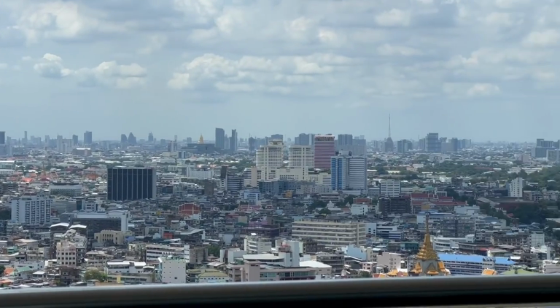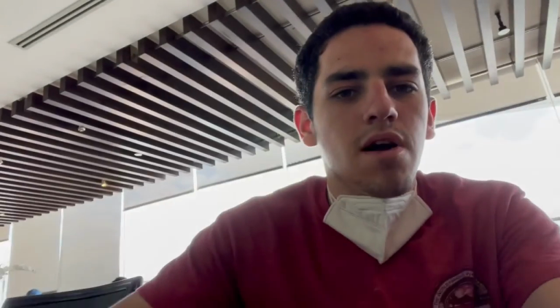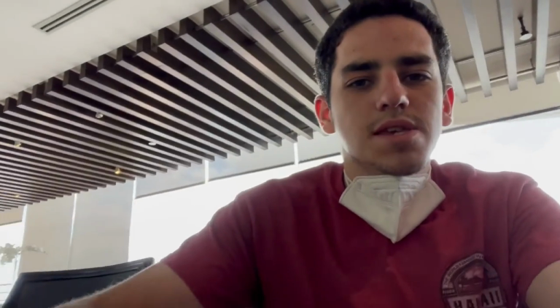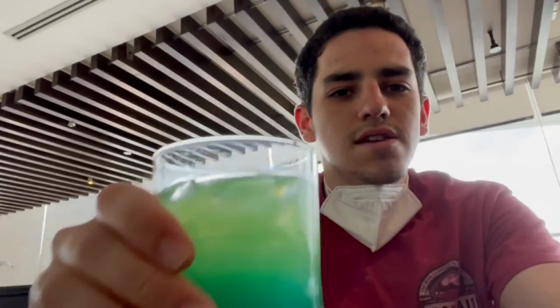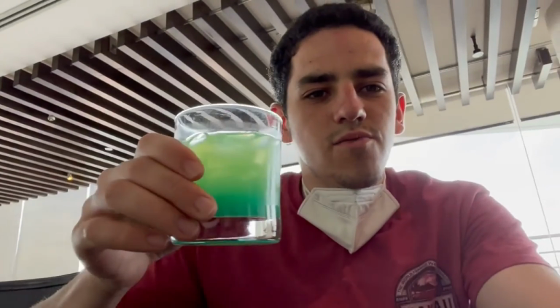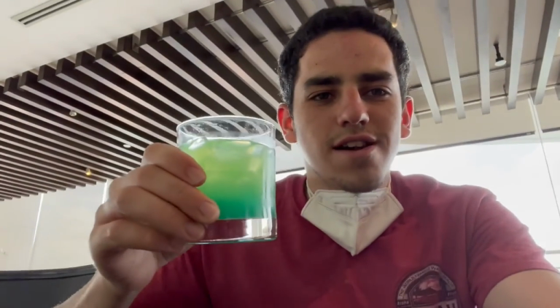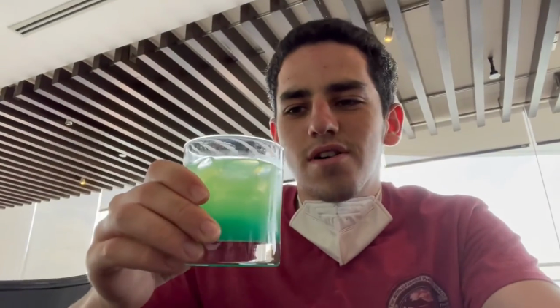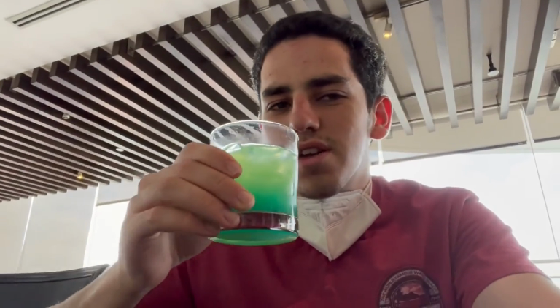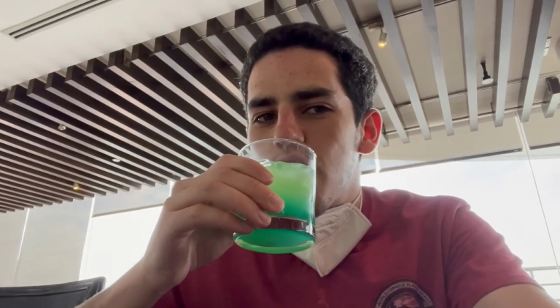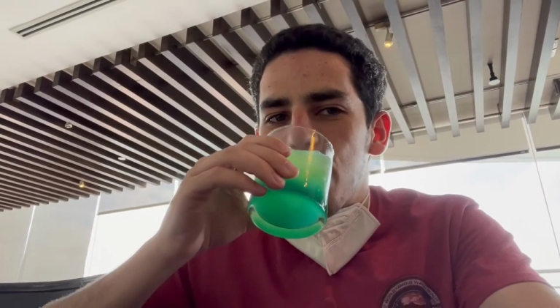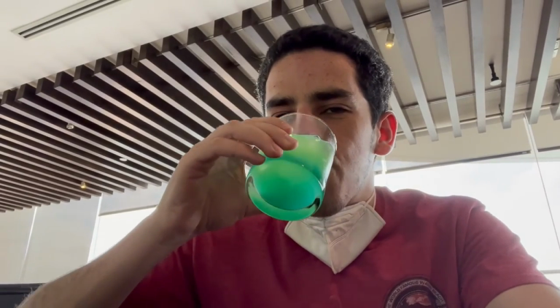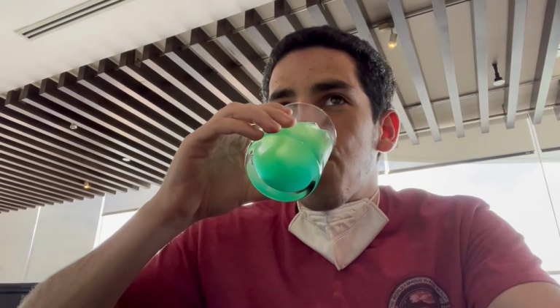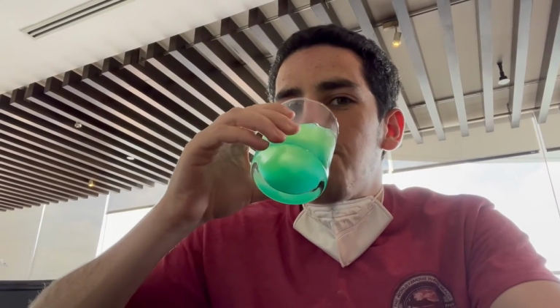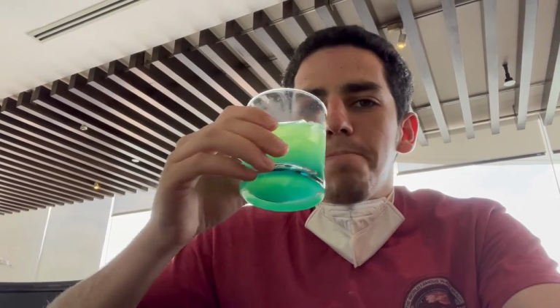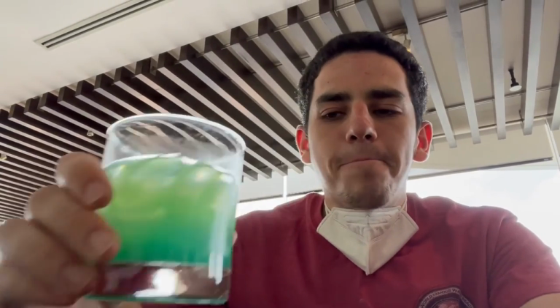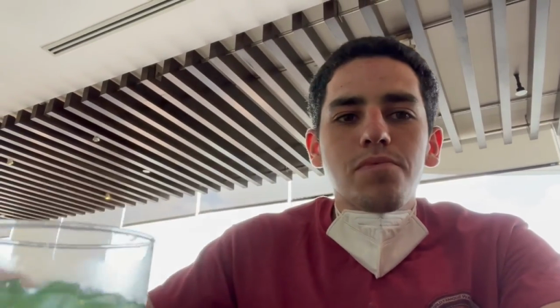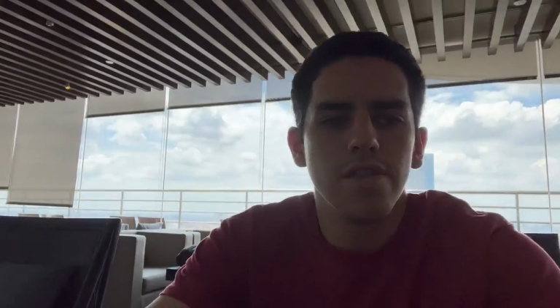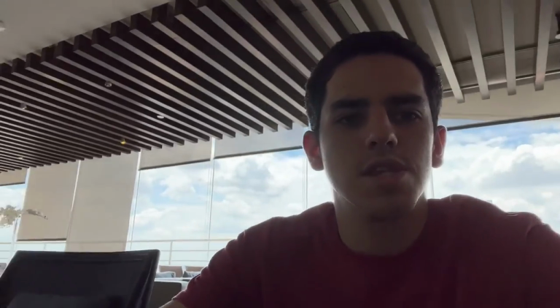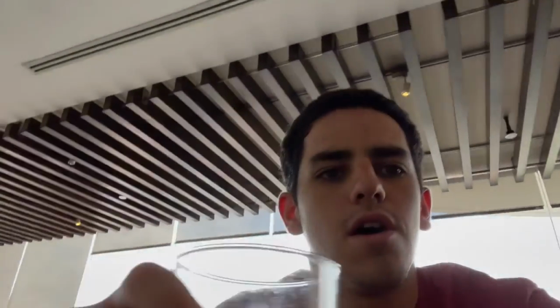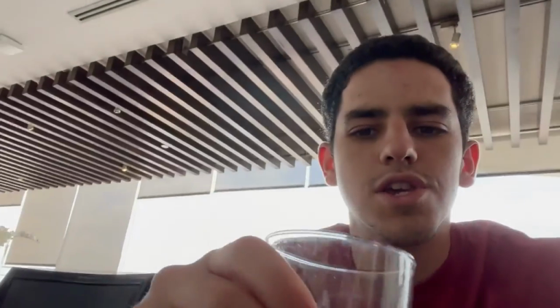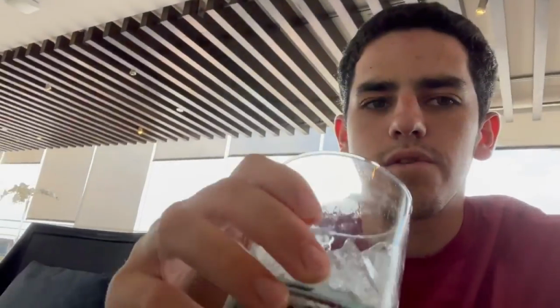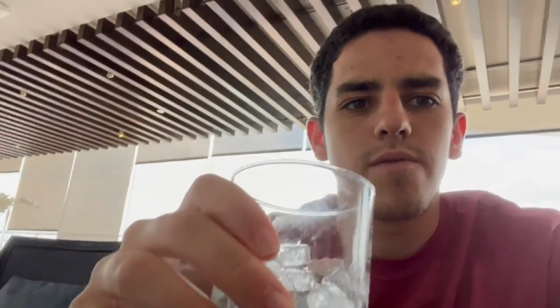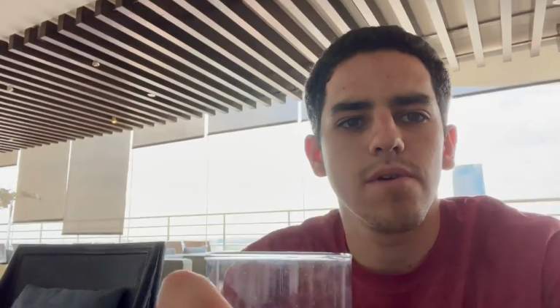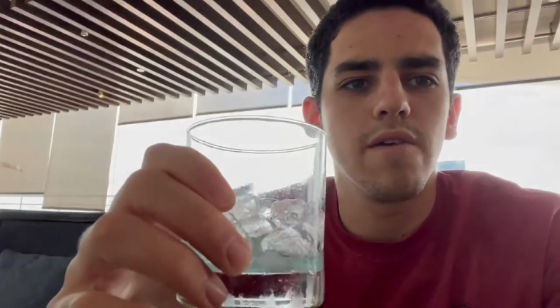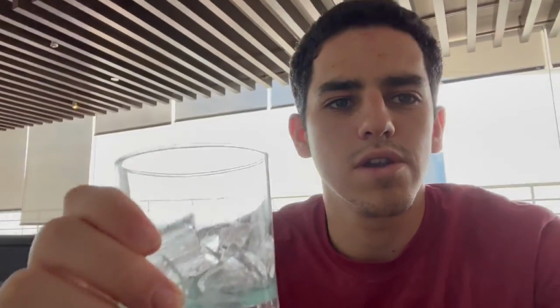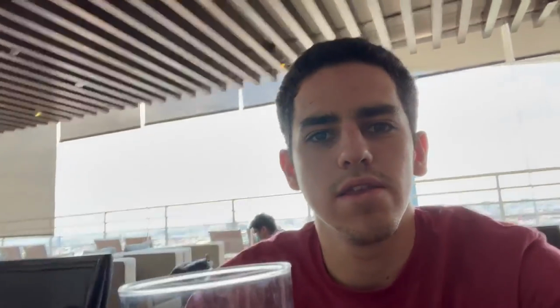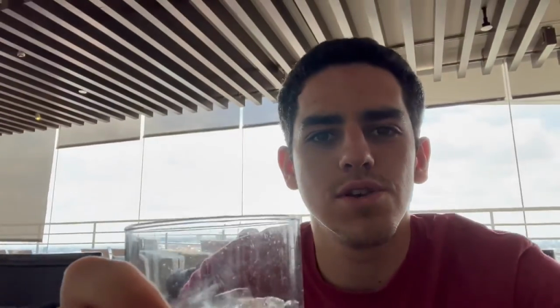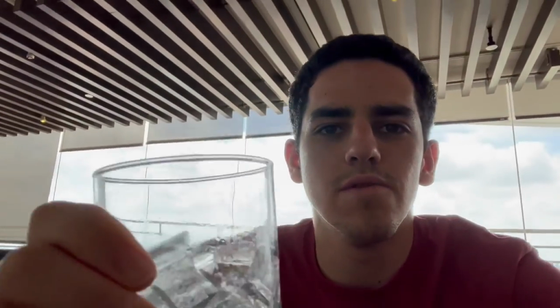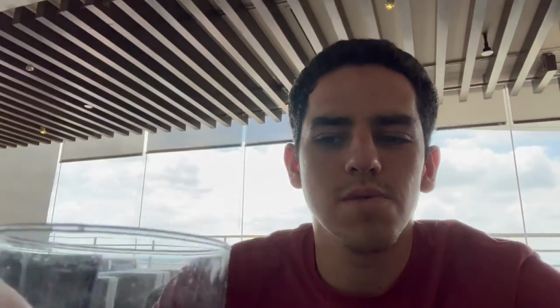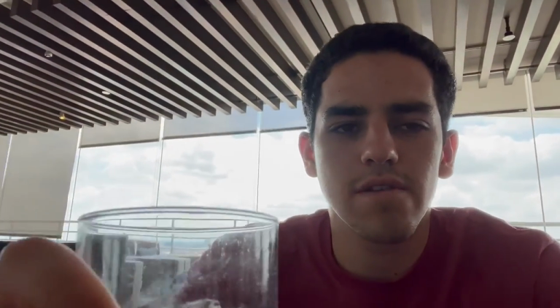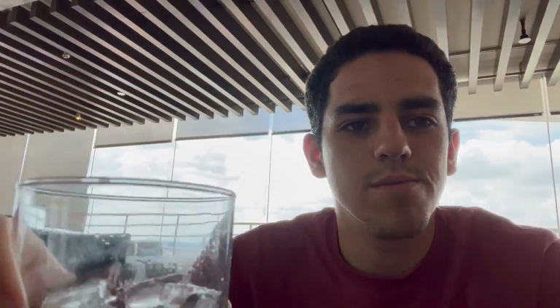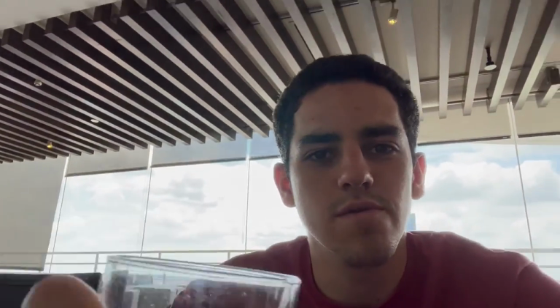They brought me this weird colored welcome drink. They just did all the check-in for me while I was having my drink in the lounge, and the room's actually ready, so we can go to the room.